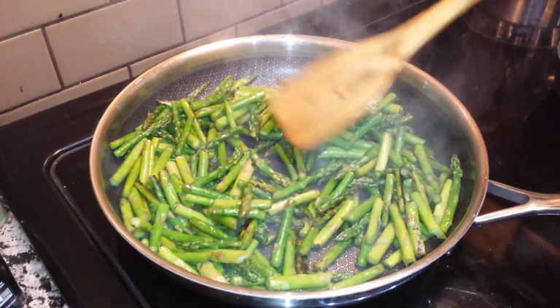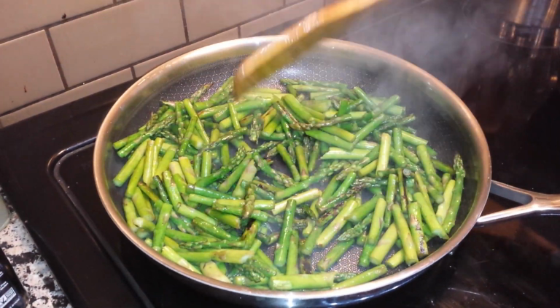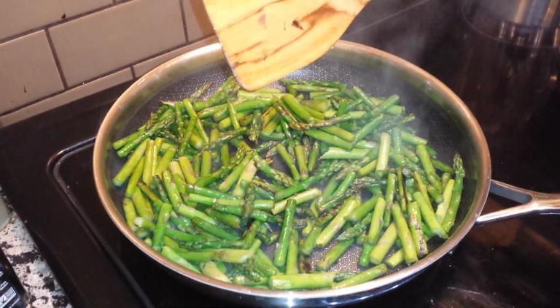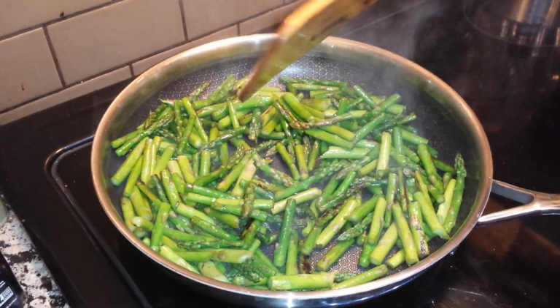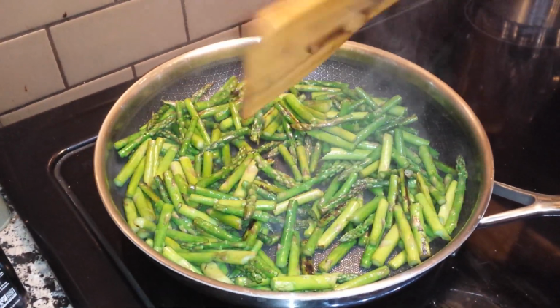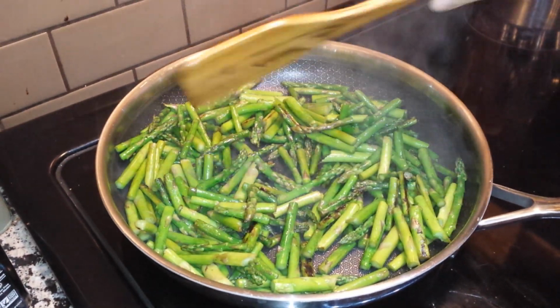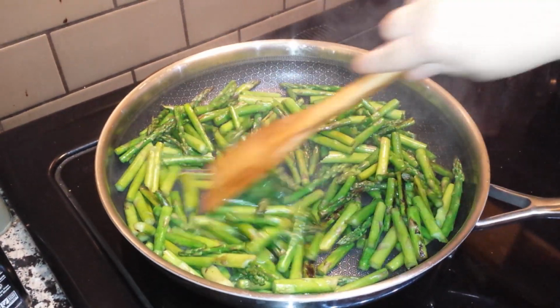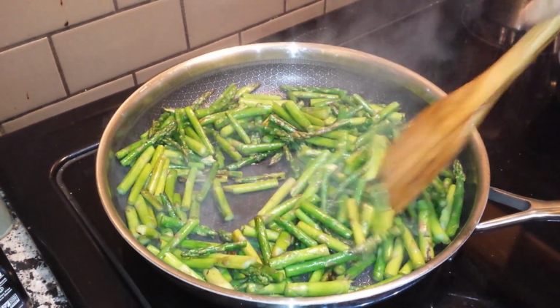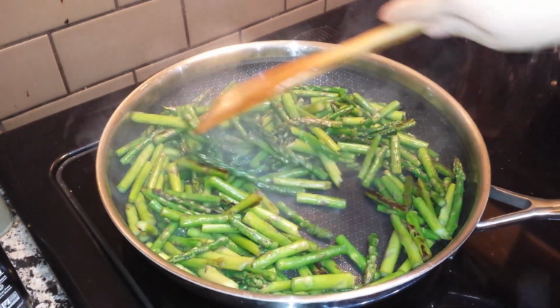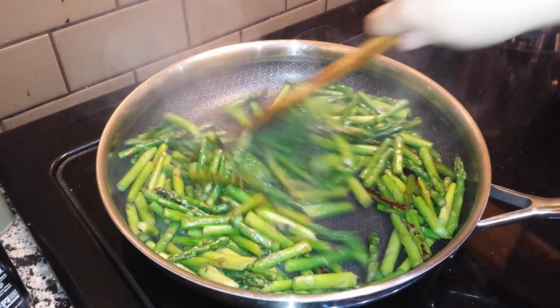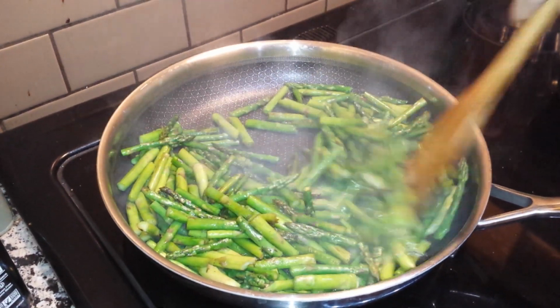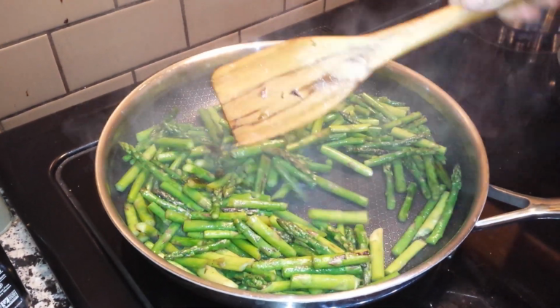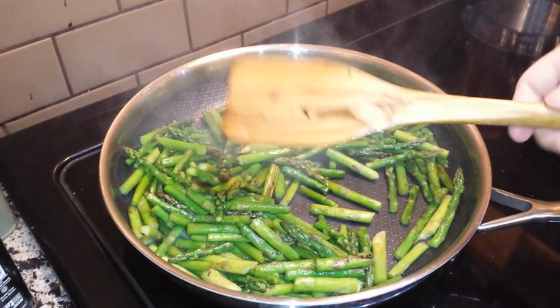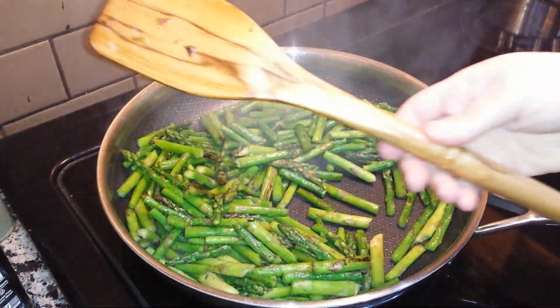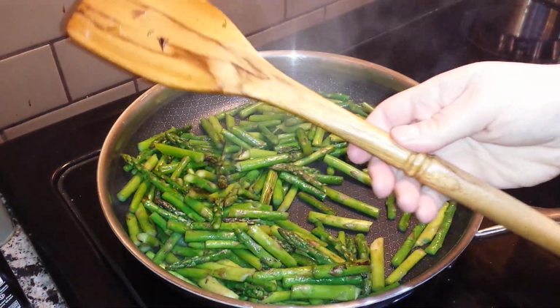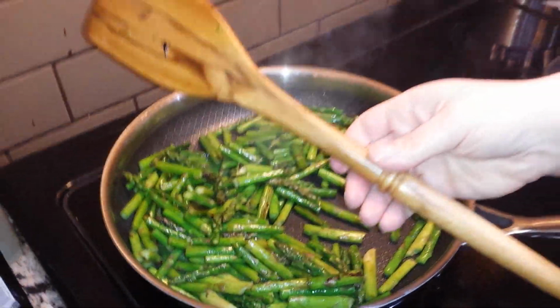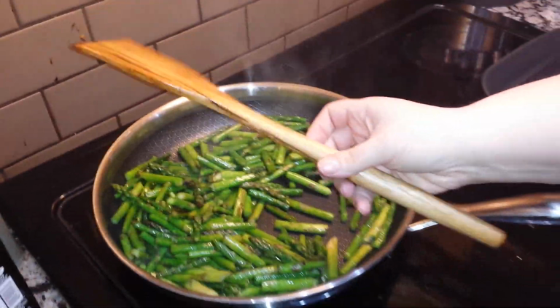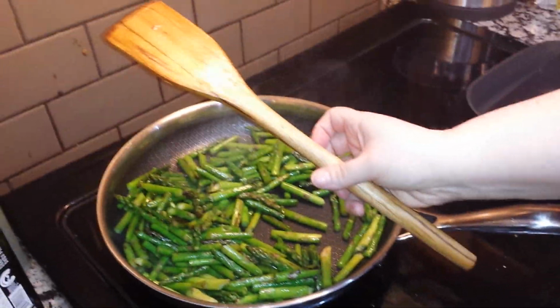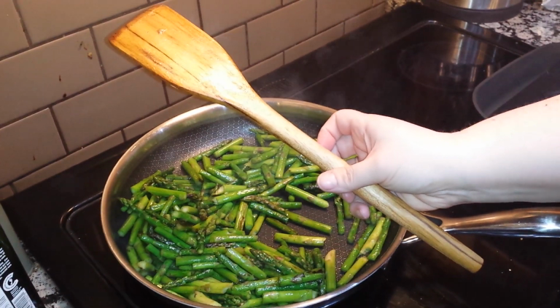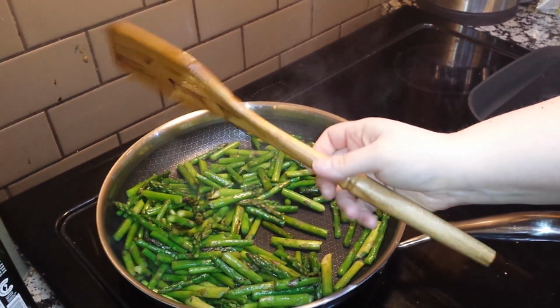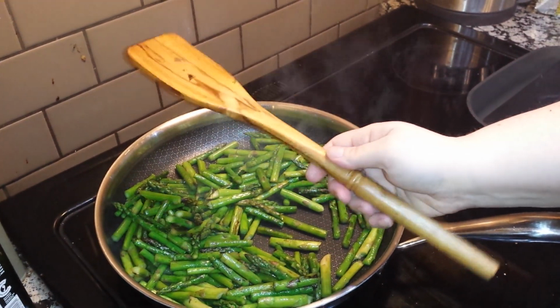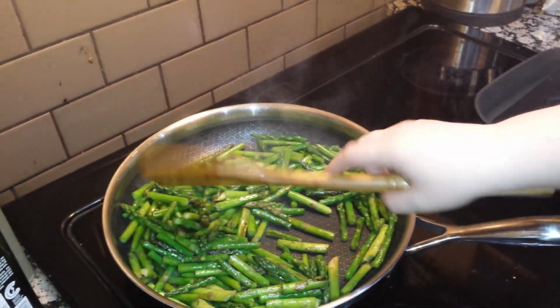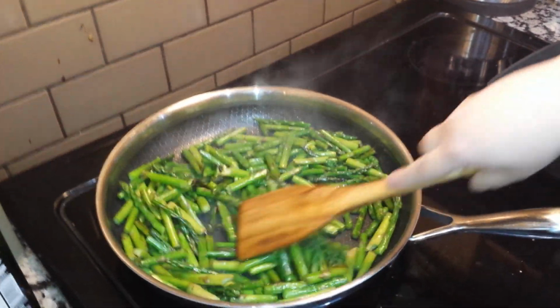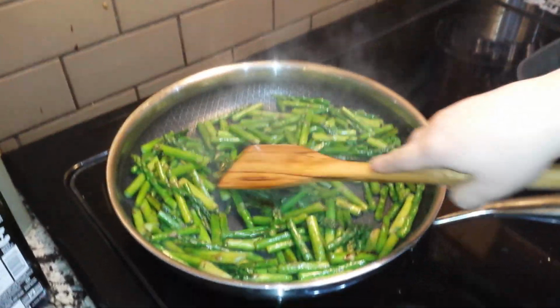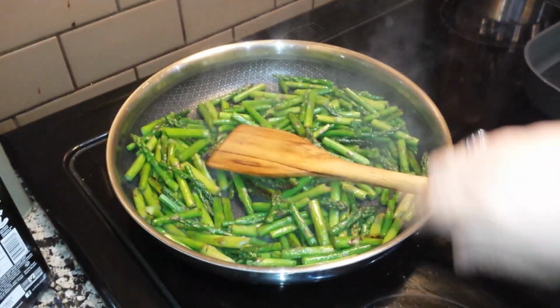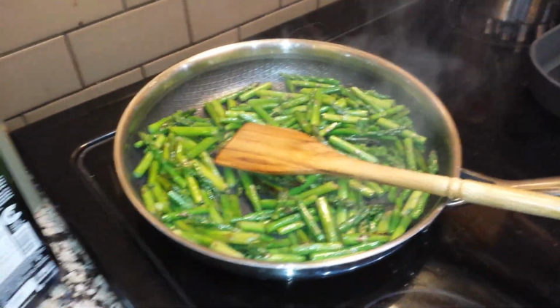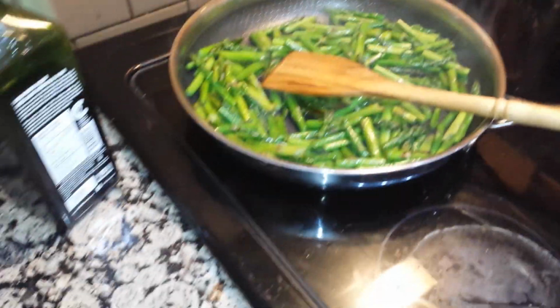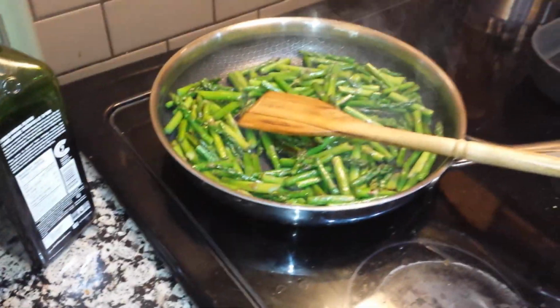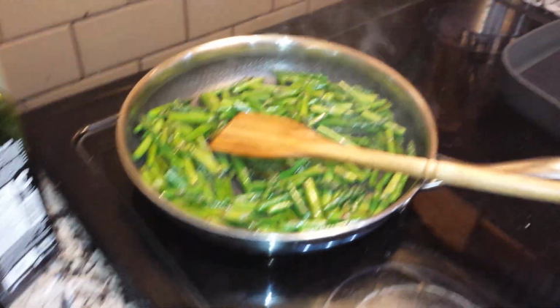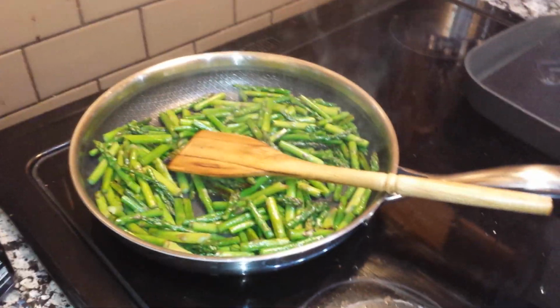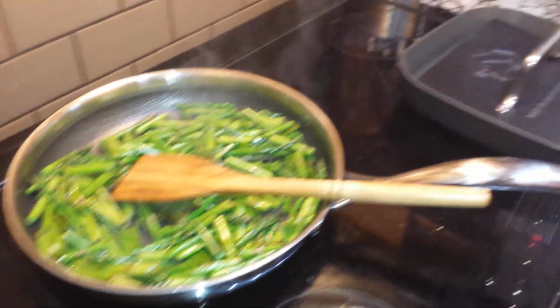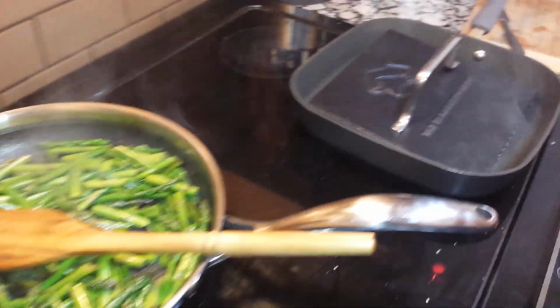This is our new teak line — they're just gorgeous. You see the wood grain in them? And then we're also making pork chops.